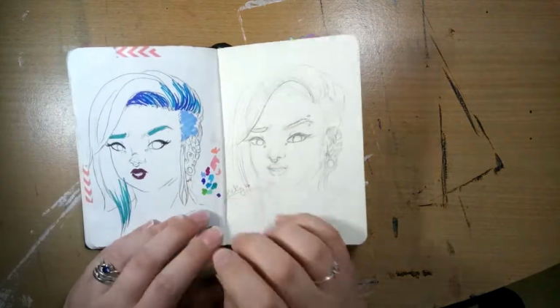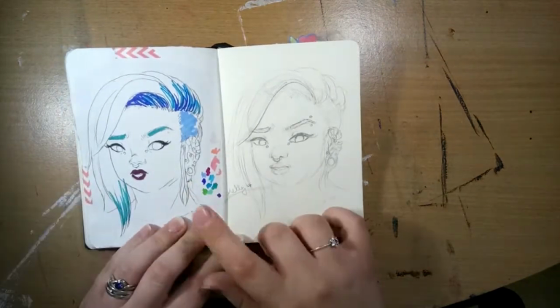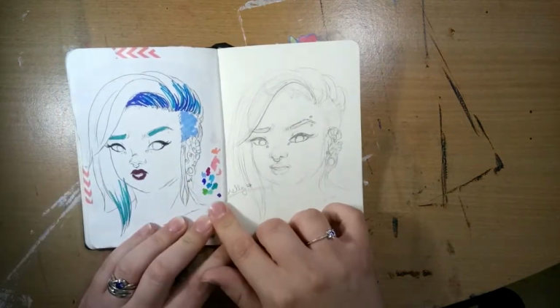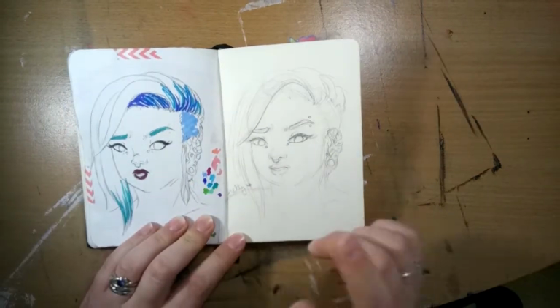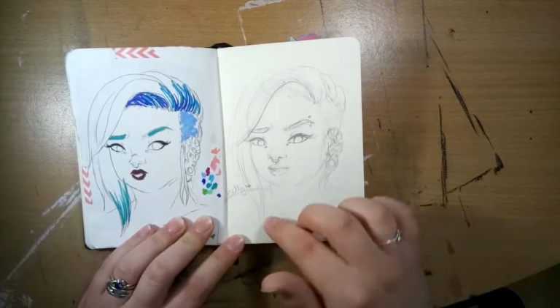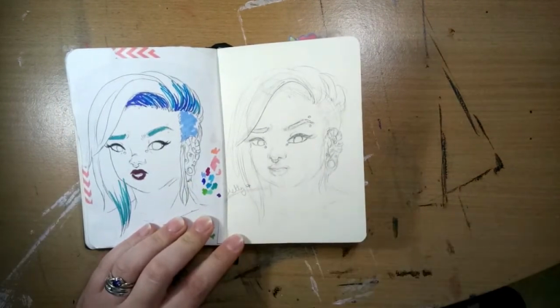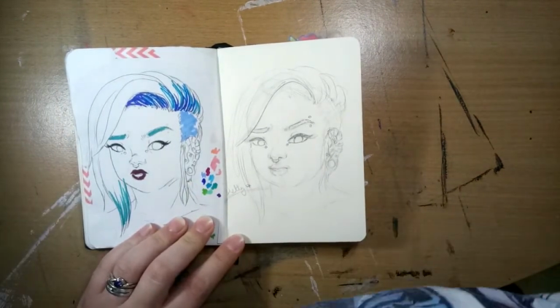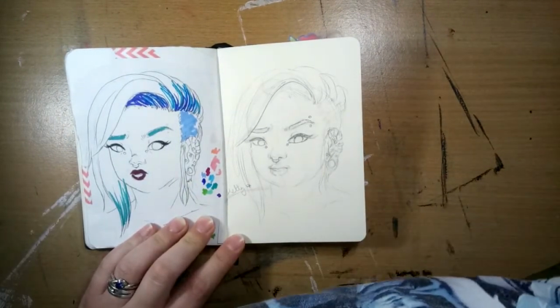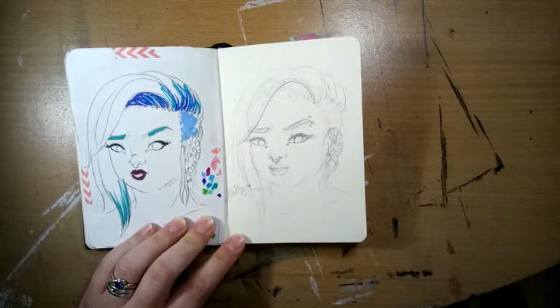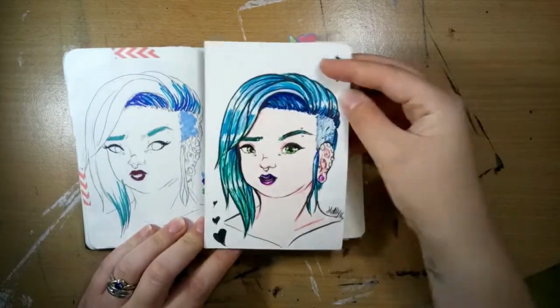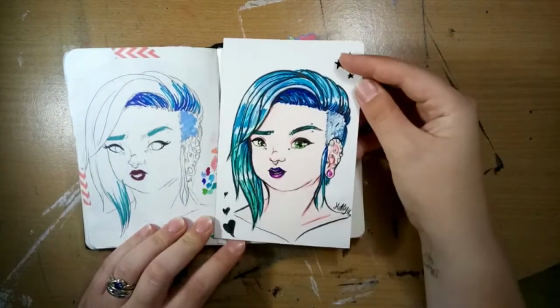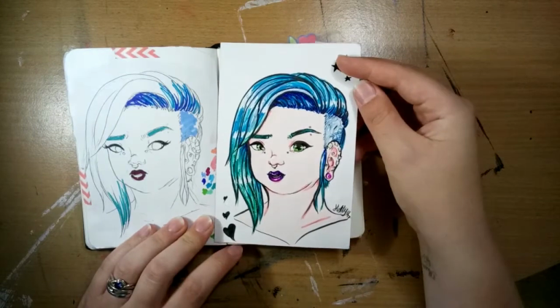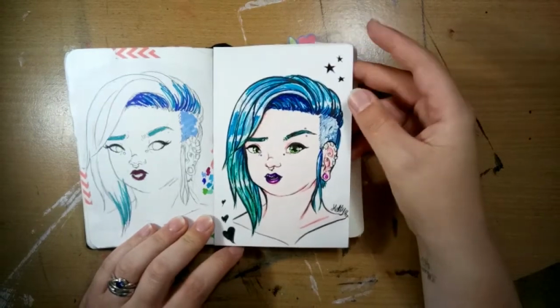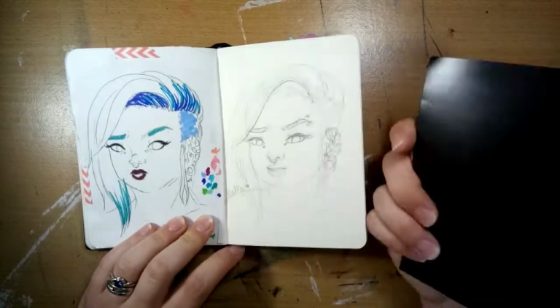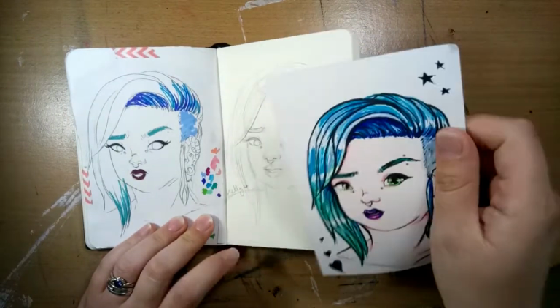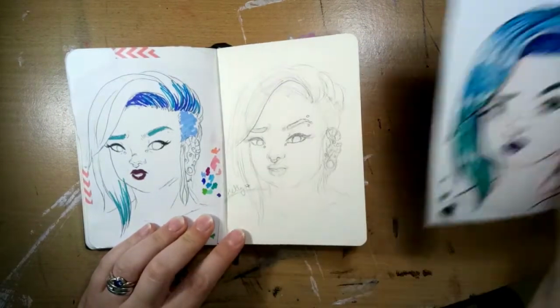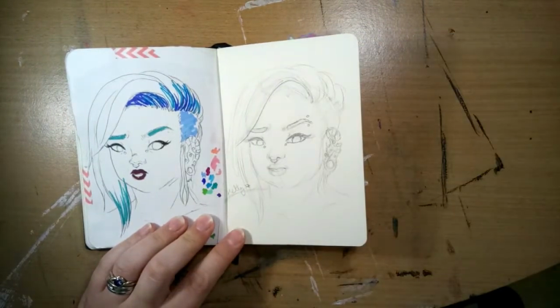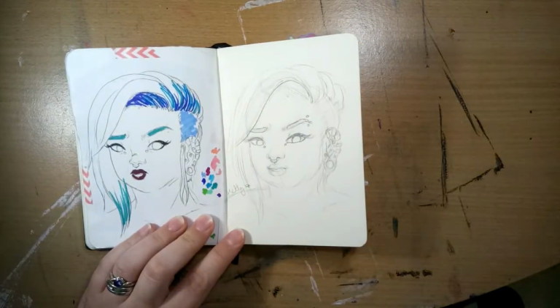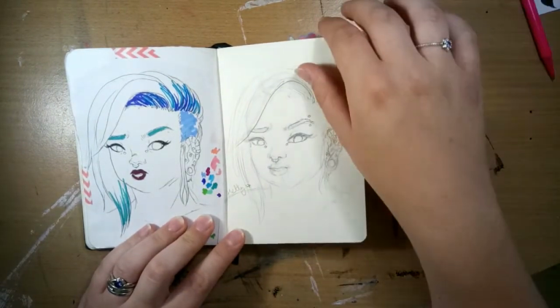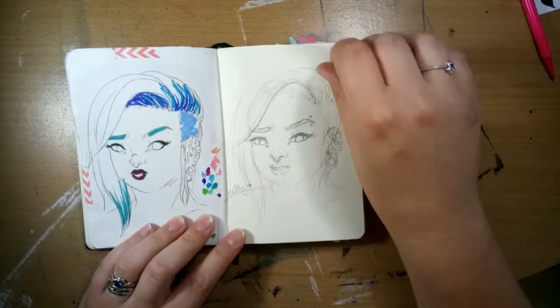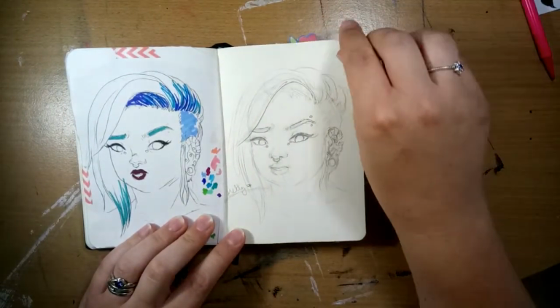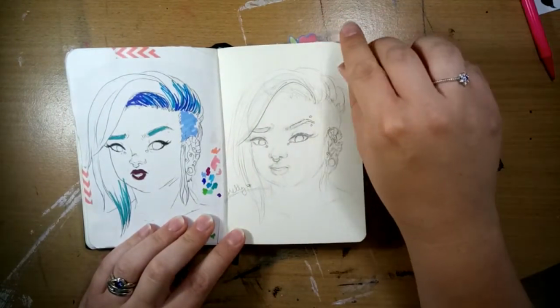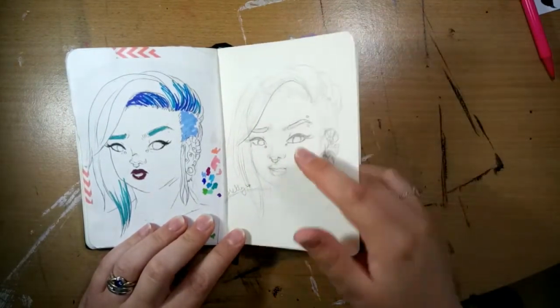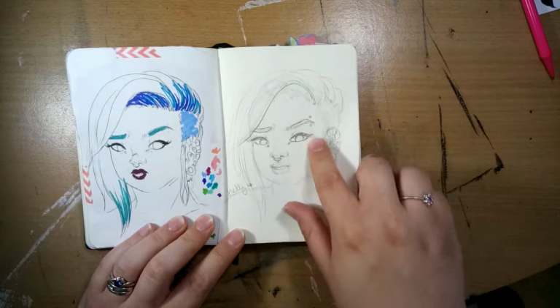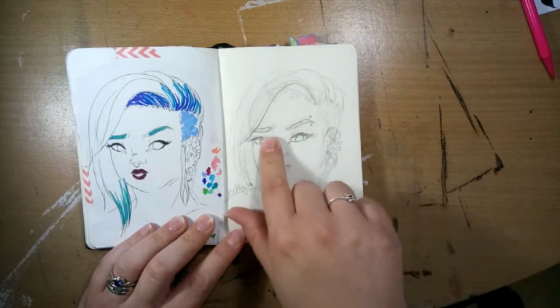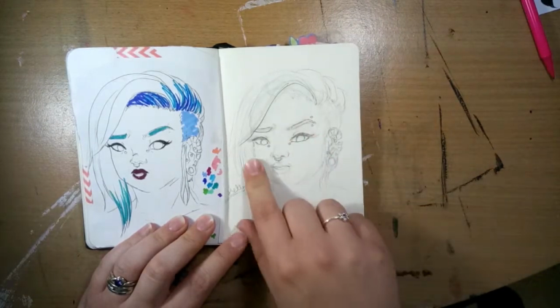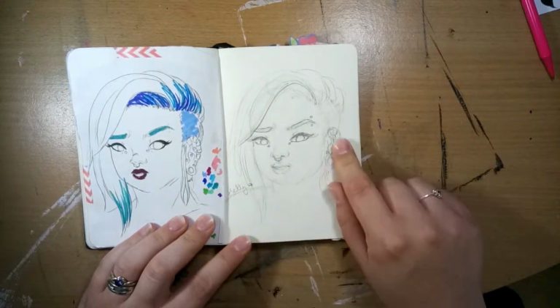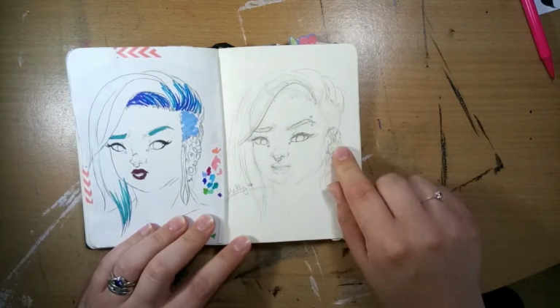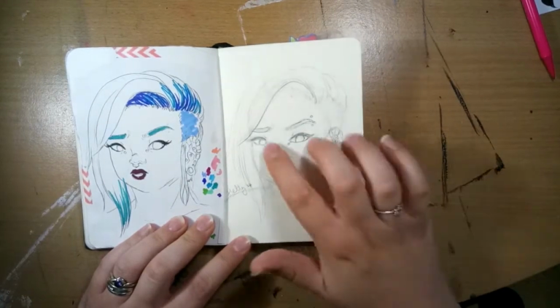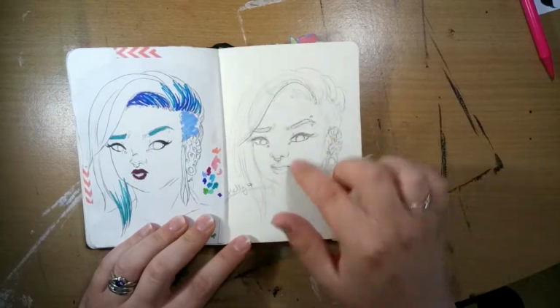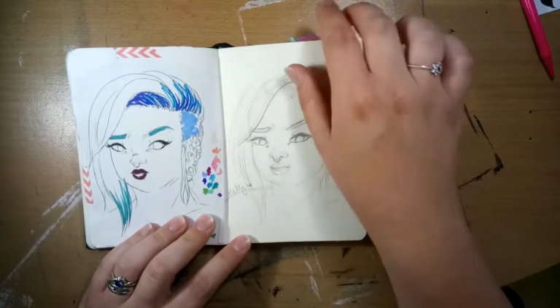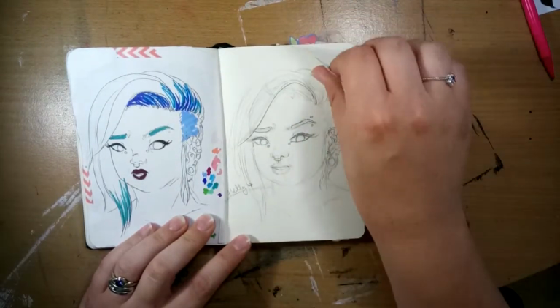This was for the Sharpie challenge — I think that's a video as well. That was for drawing on a magnet. And here you can really see my style that I have now coming in a lot more in these ones.